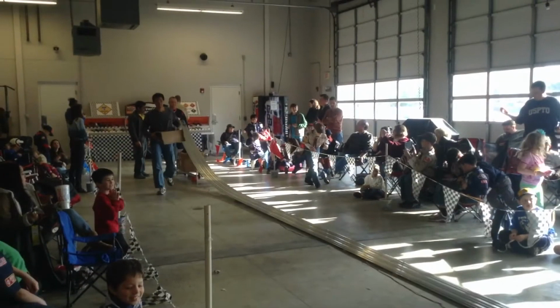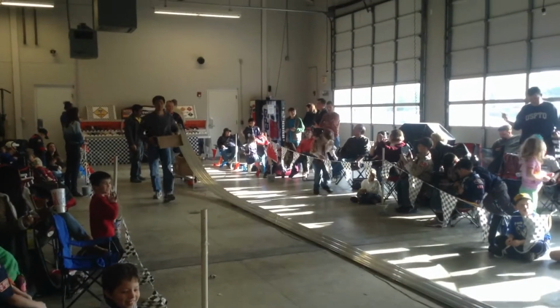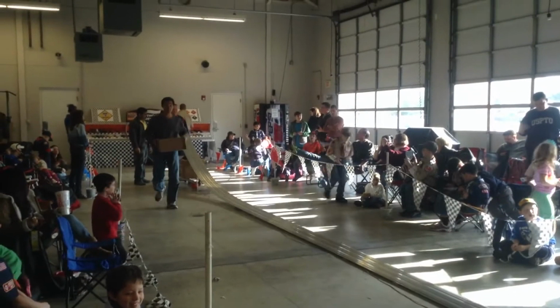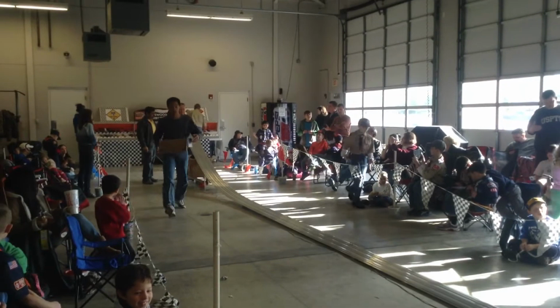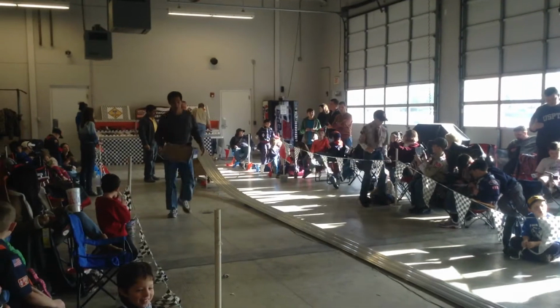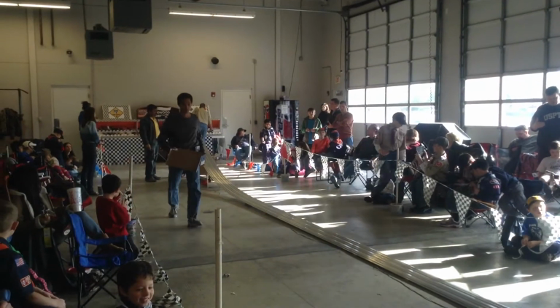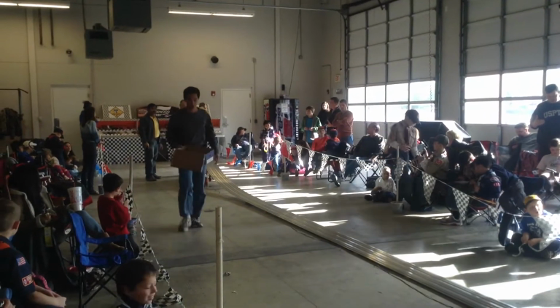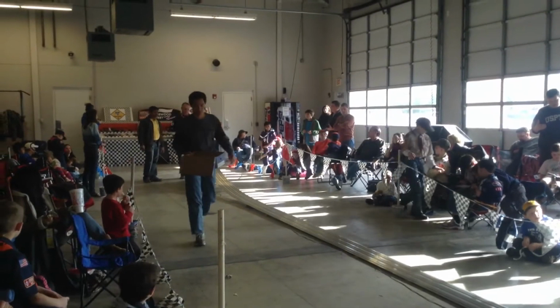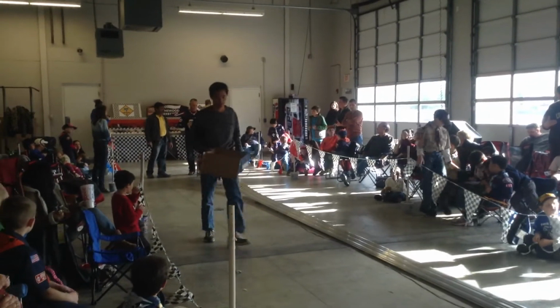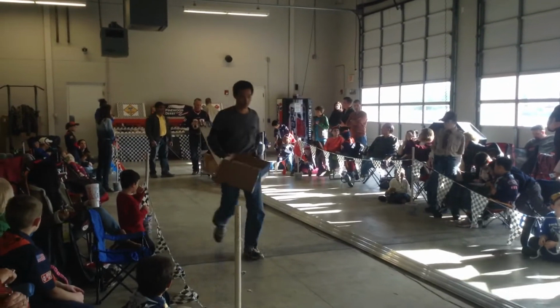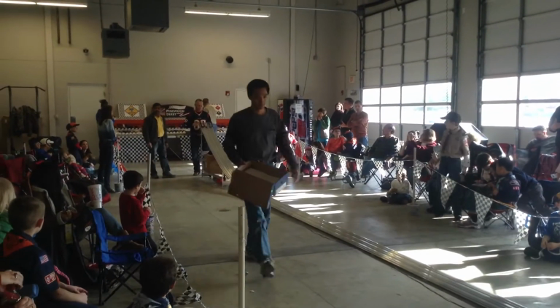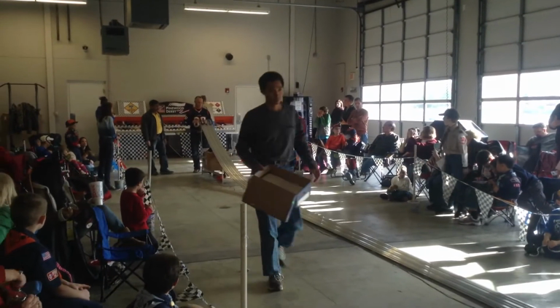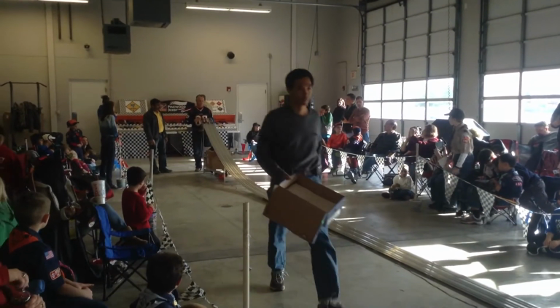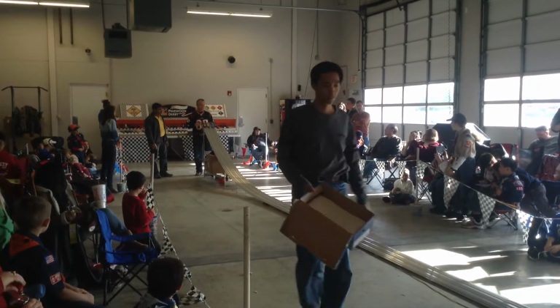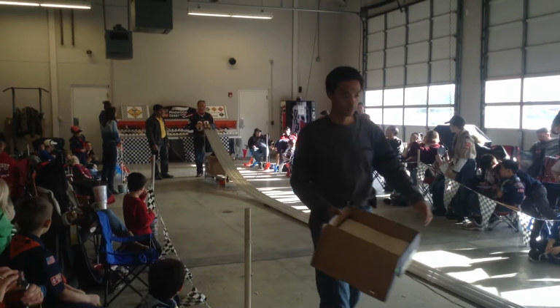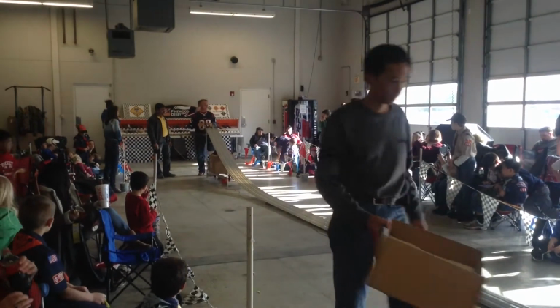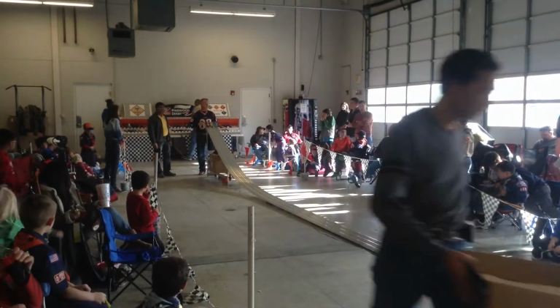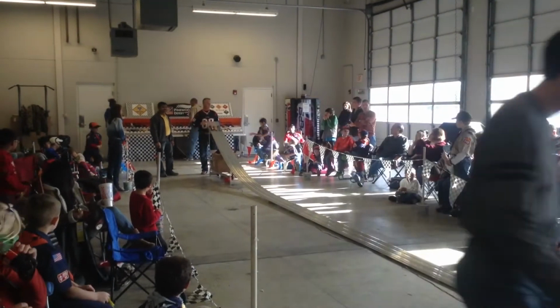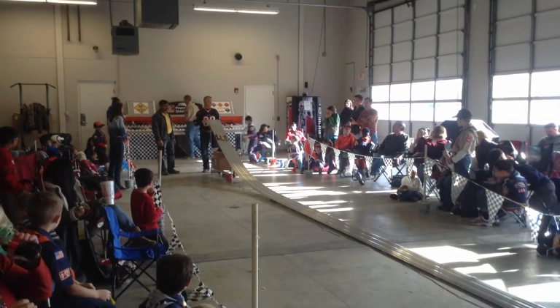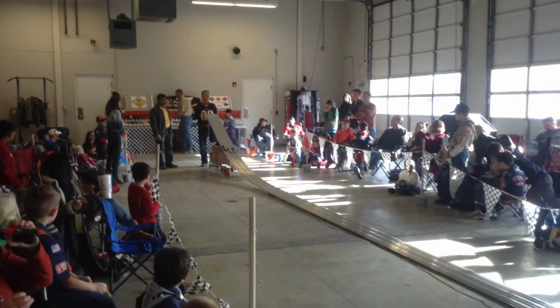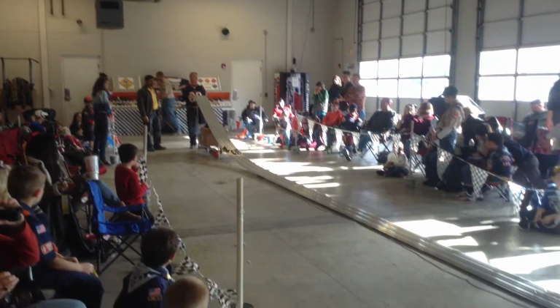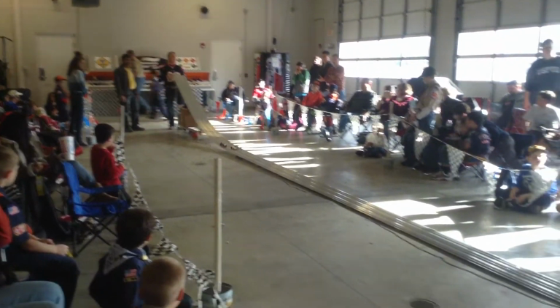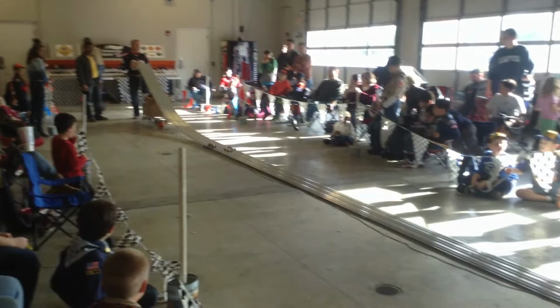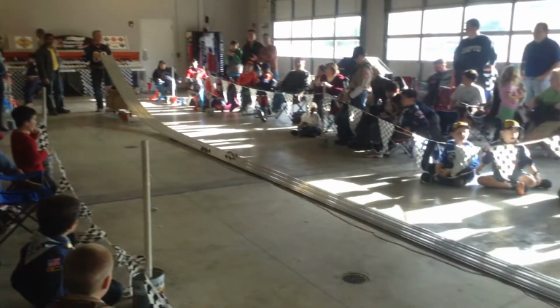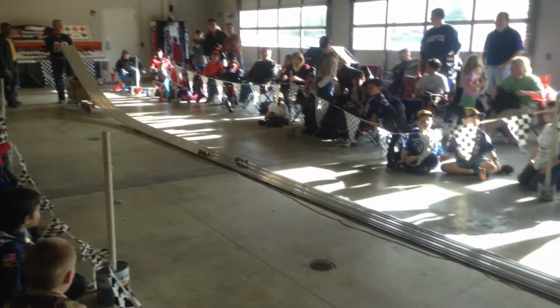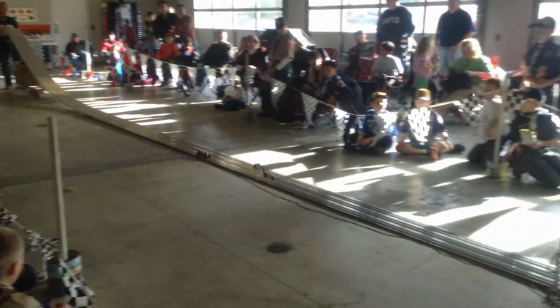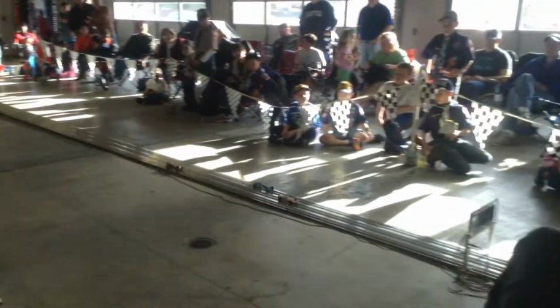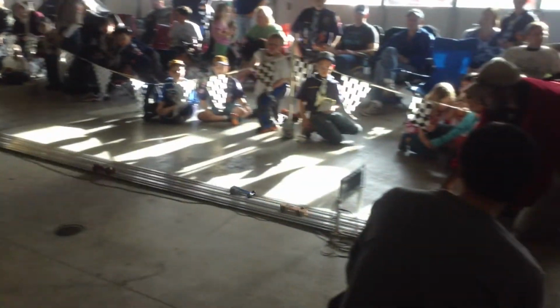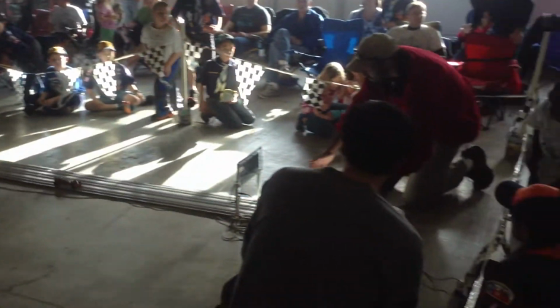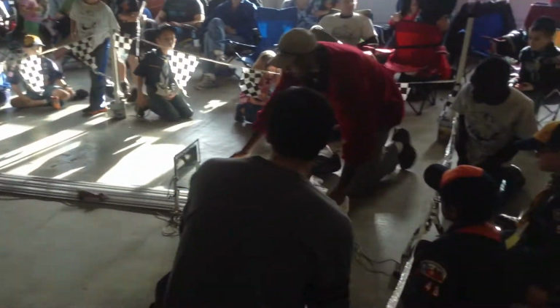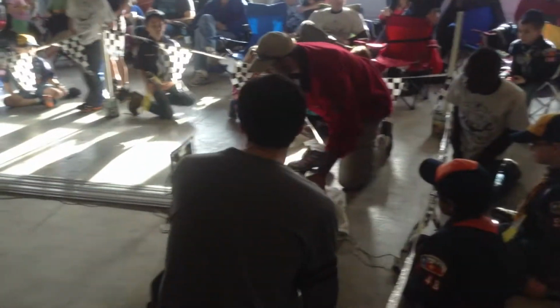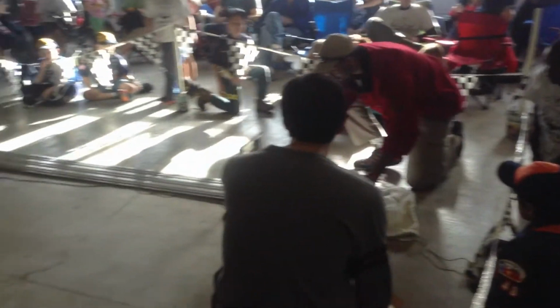Here is just a lower light setting, here at Pinewood Derby for Cub Scouts — you can see this. My brother's car is the yellow looking one.